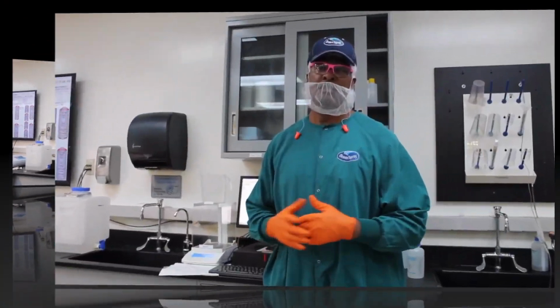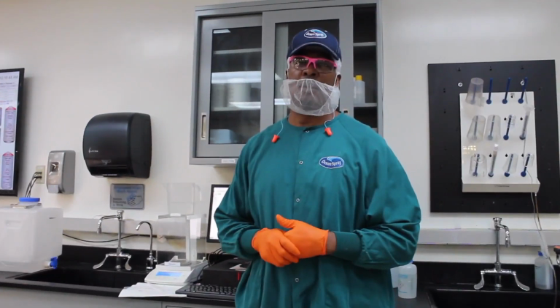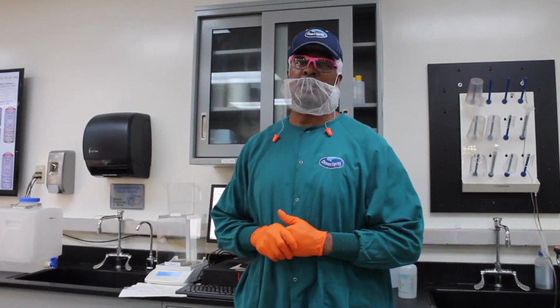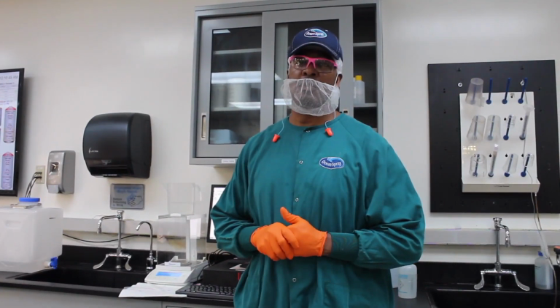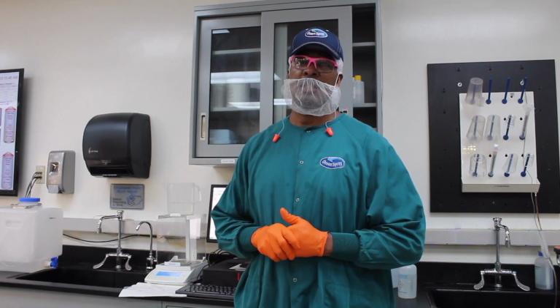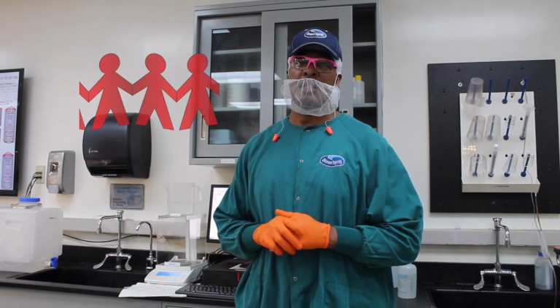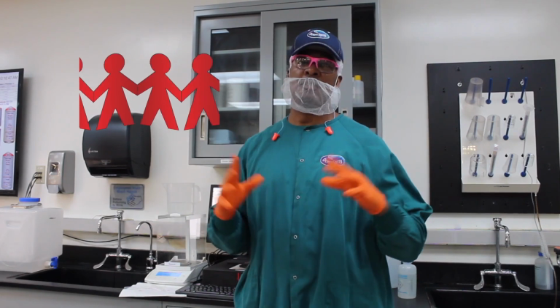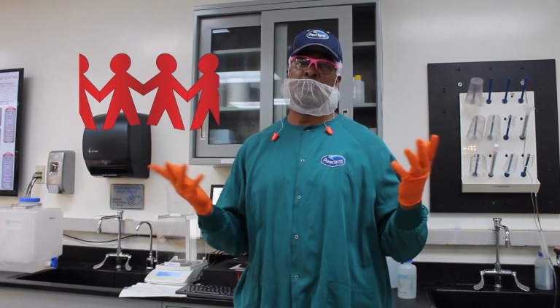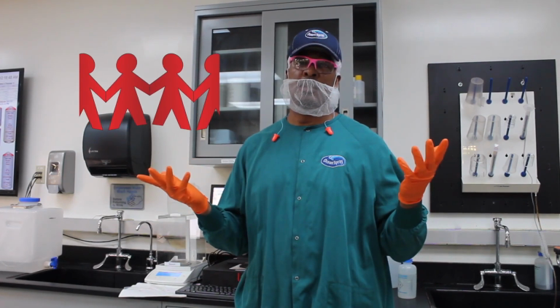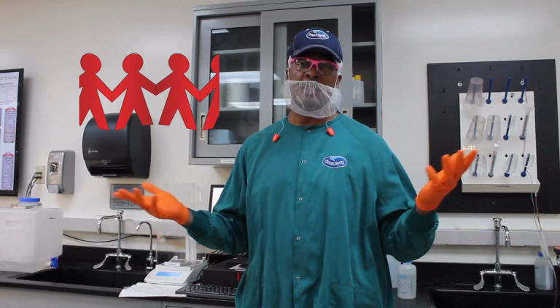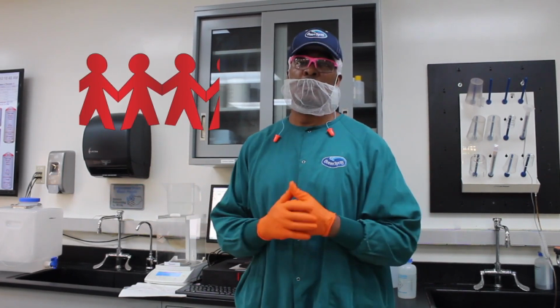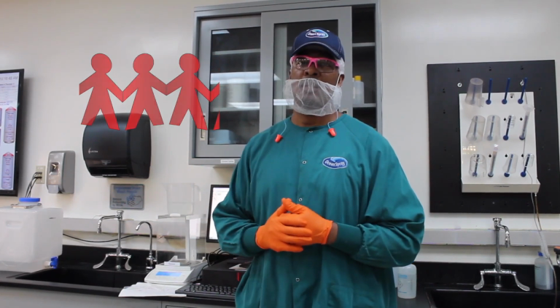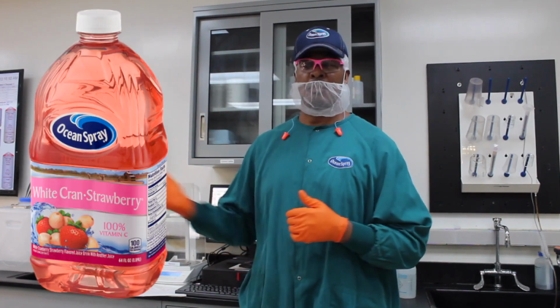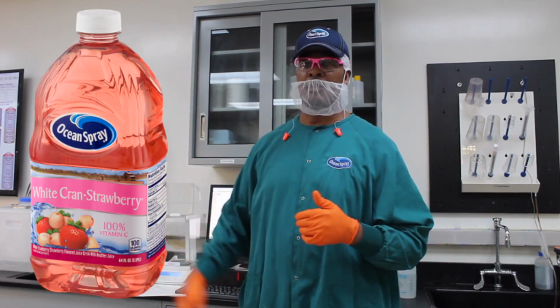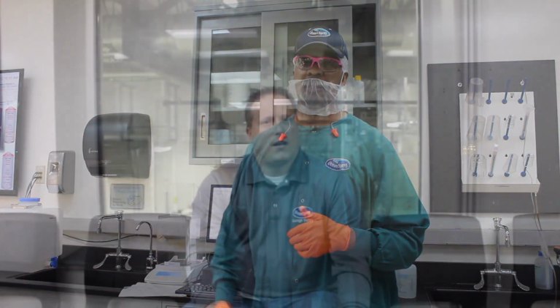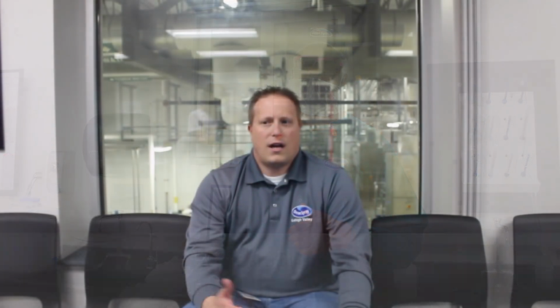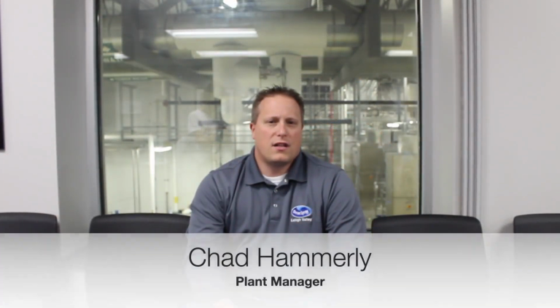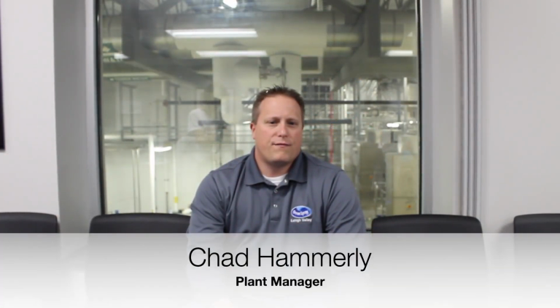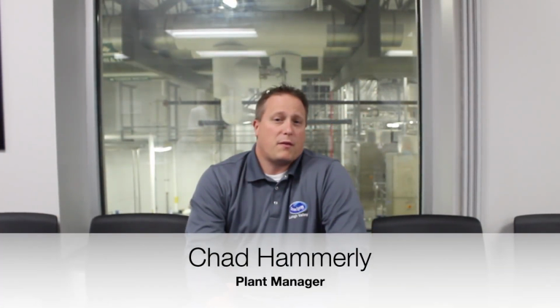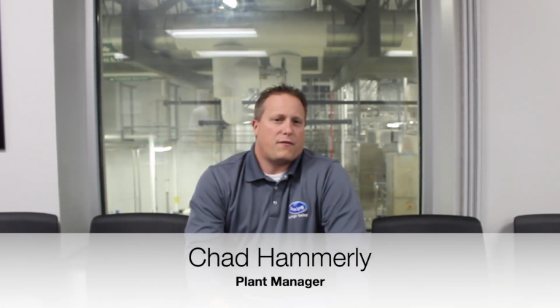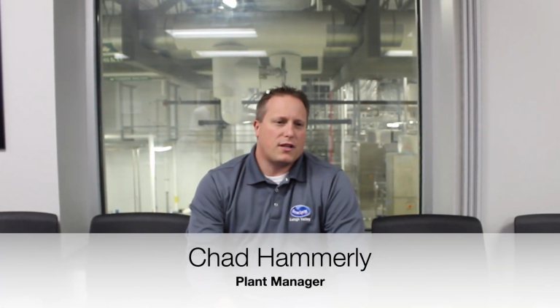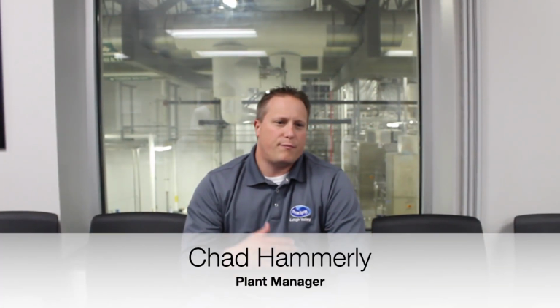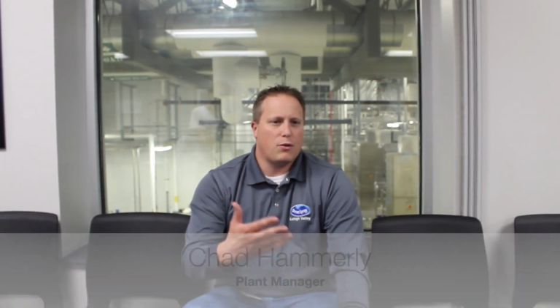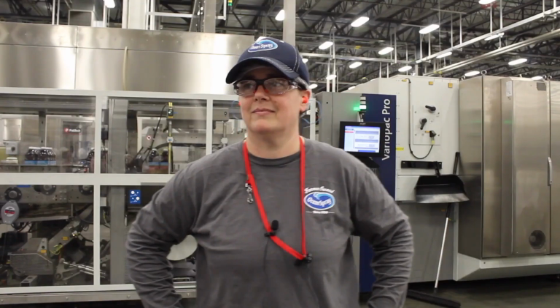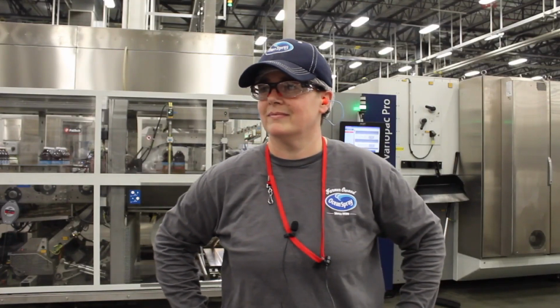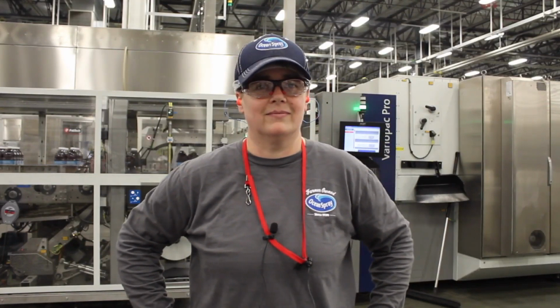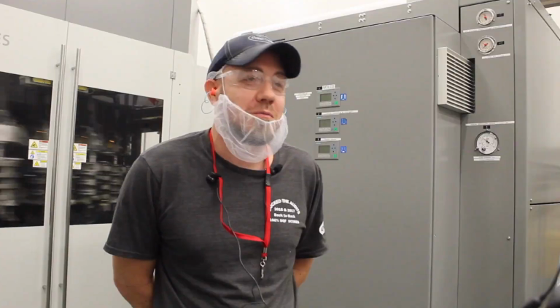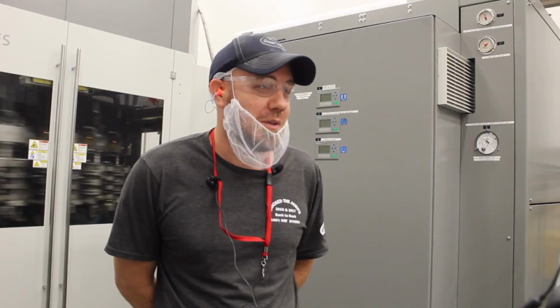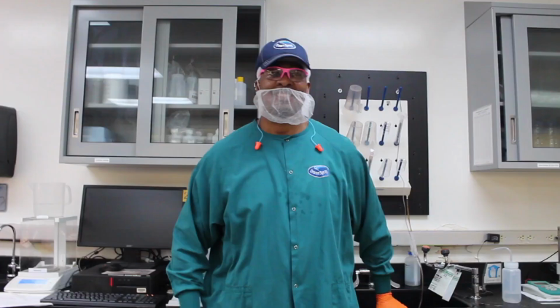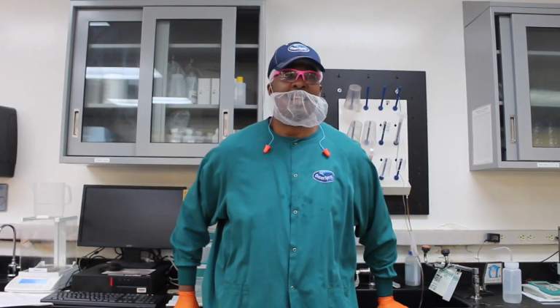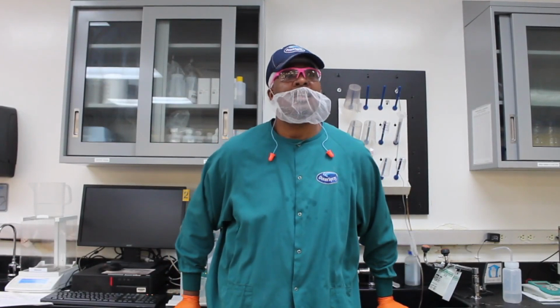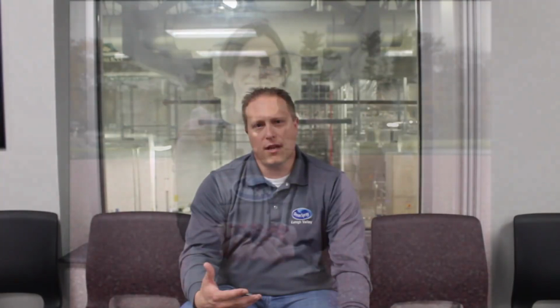My favorite part of working at Ocean Spray — outside of the friendships and relationships you build with people — is the products that we make. I just love everything about manufacturing. I love being here with all the people every single day. It takes a lot of work and effort for a team to come together.